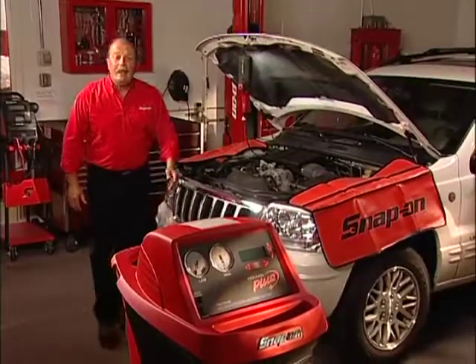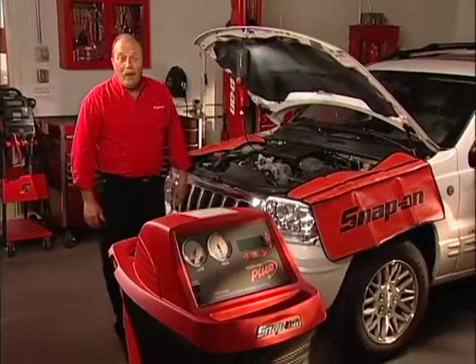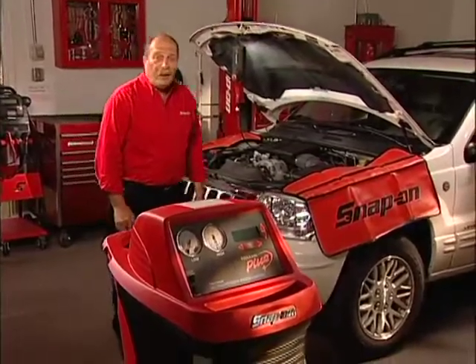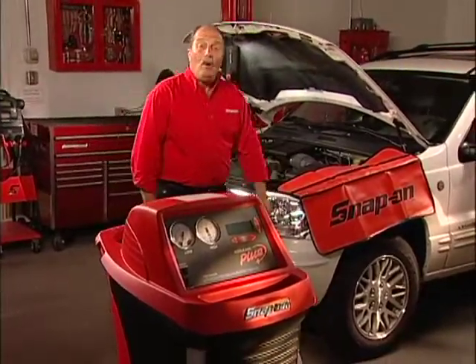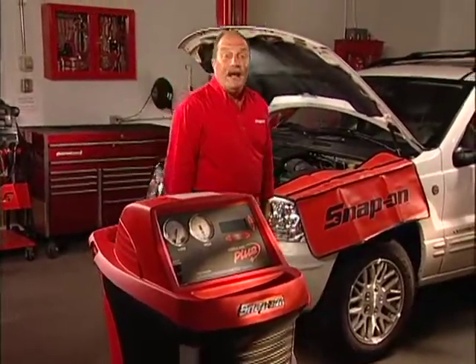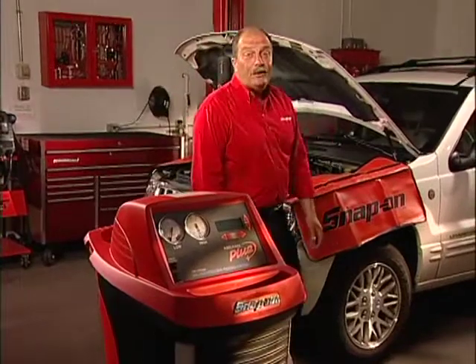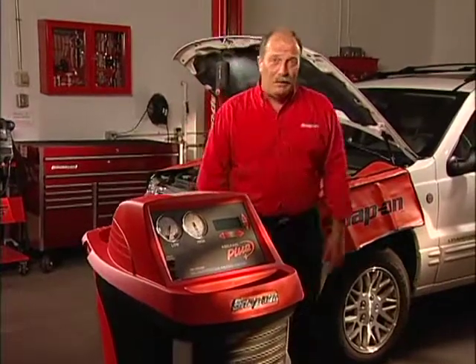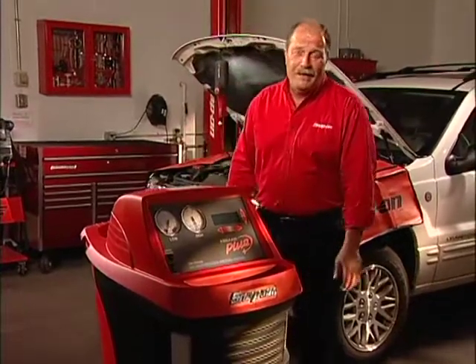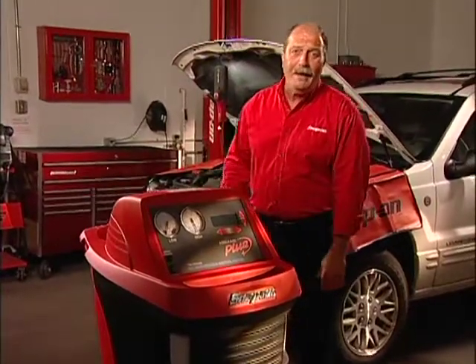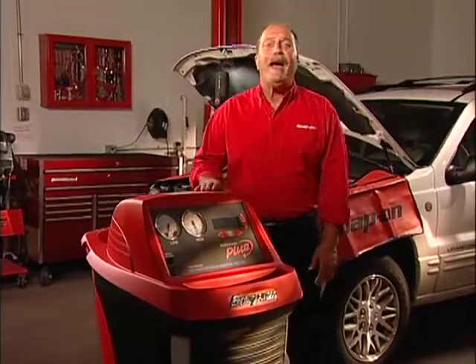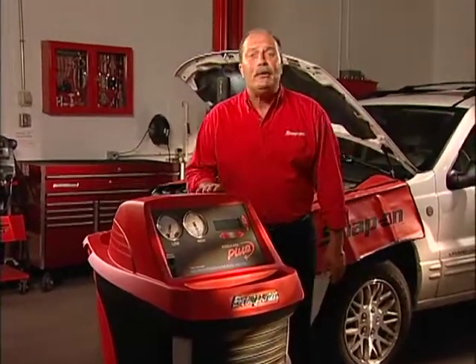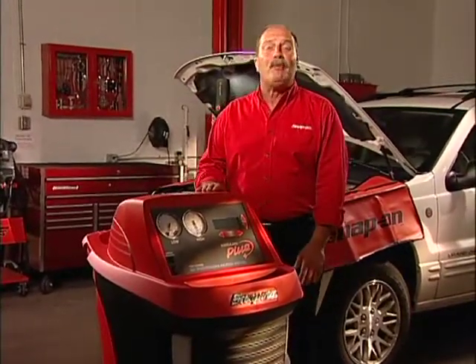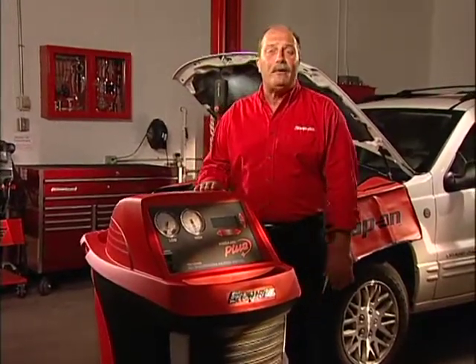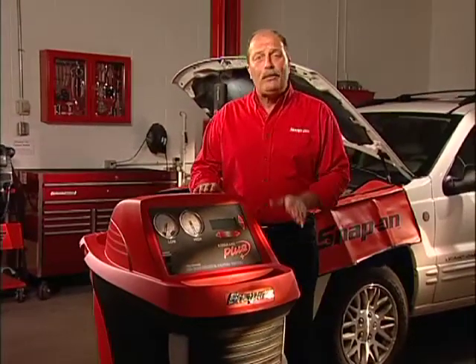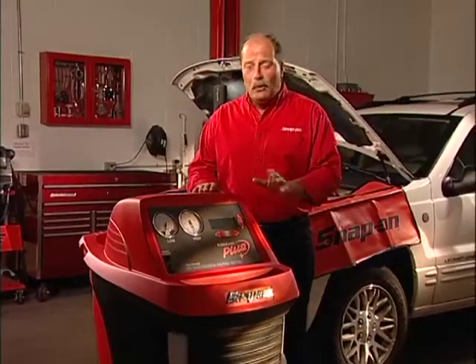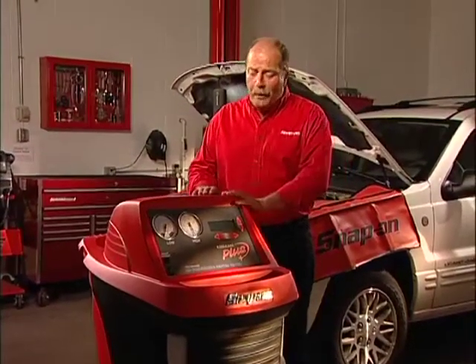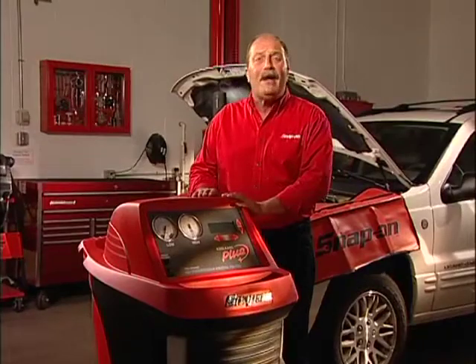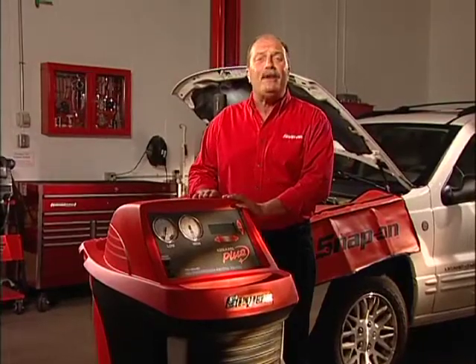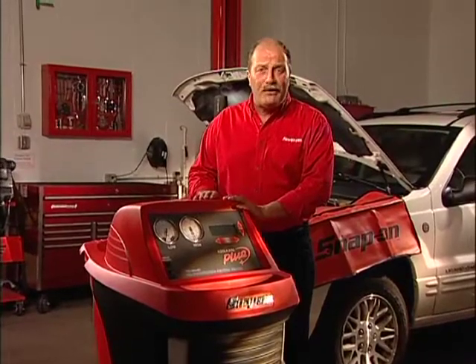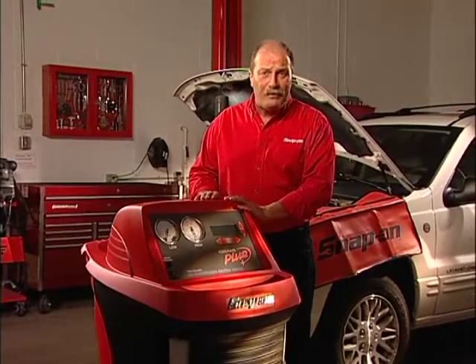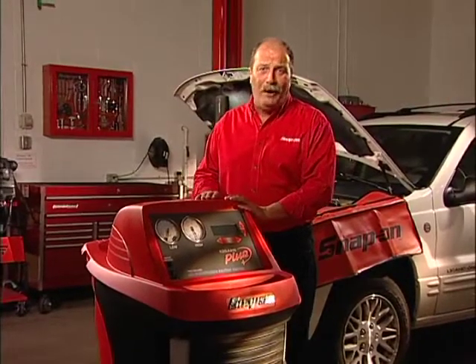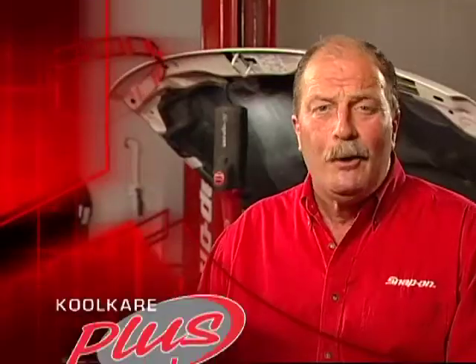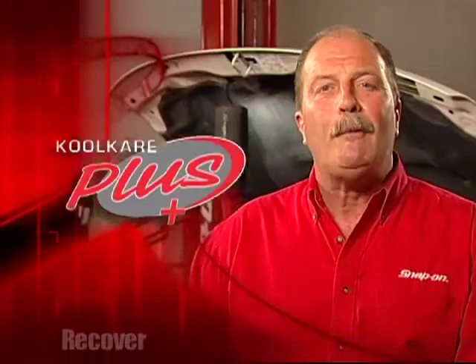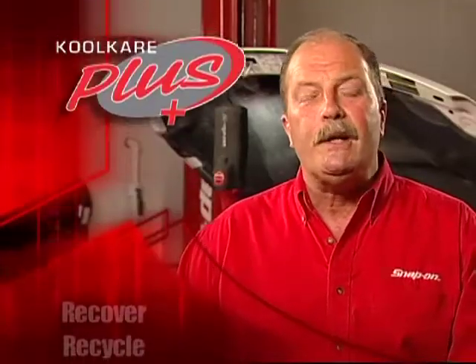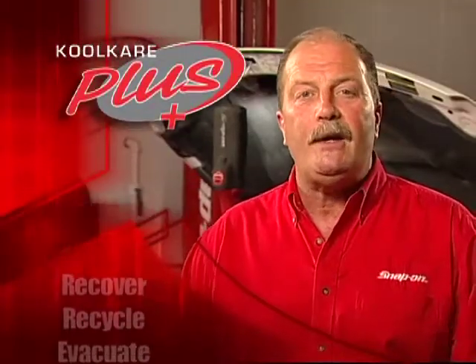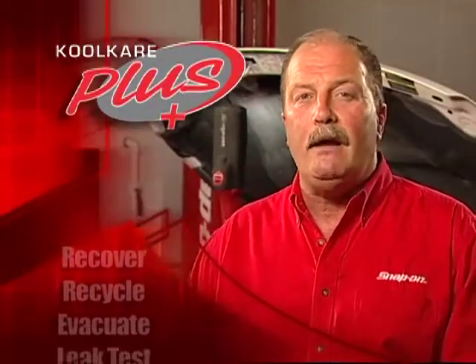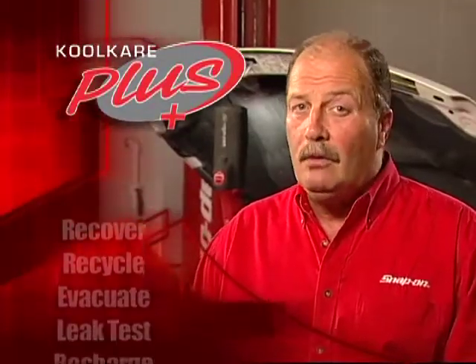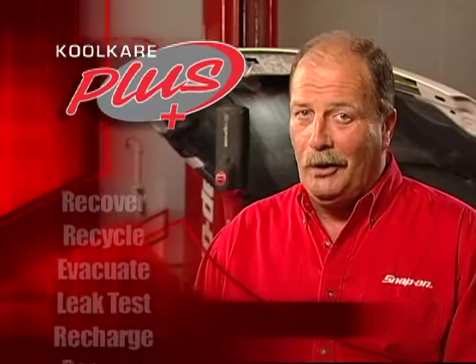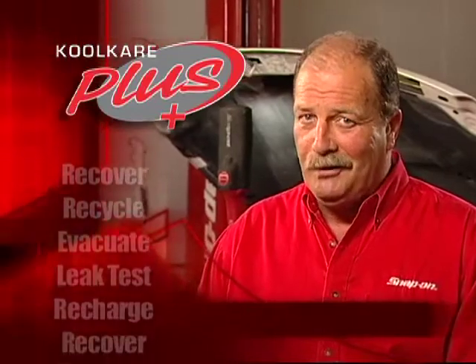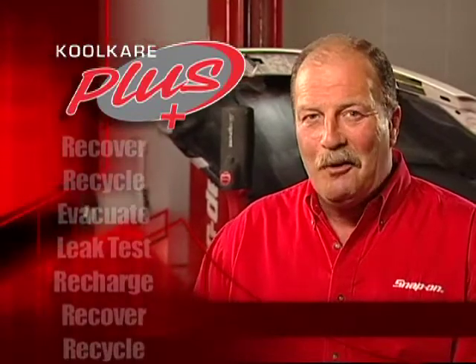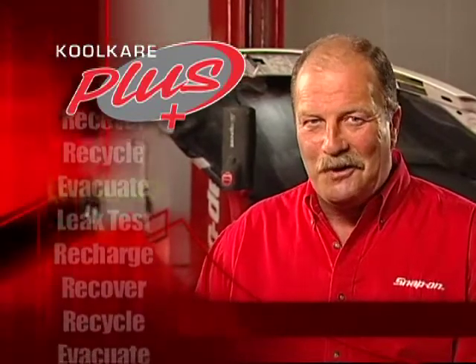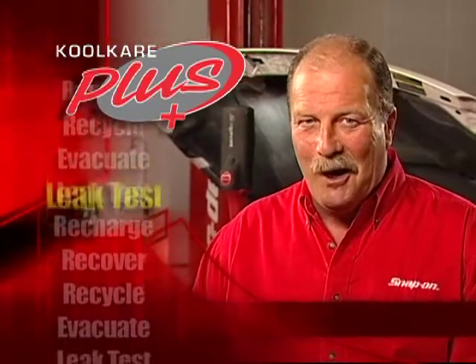As the weather heats up, so does the AC service business. Get in on the action and crank up the profits with the new CoolCare Plus AC service center from Snap-On. CoolCare Plus is the latest and coolest generation in the Workhorse CoolCare line.